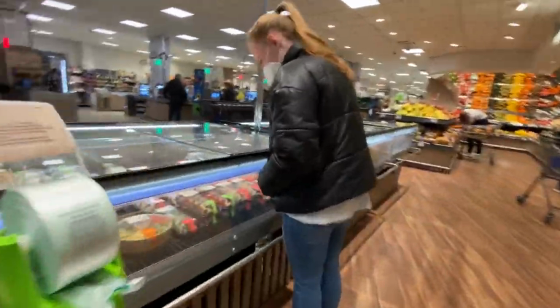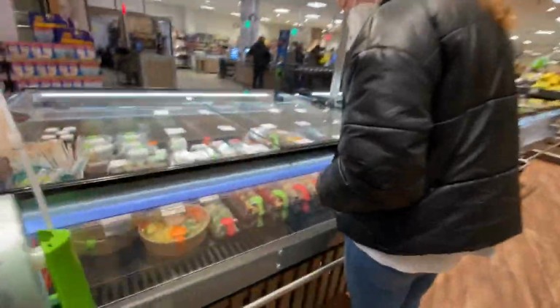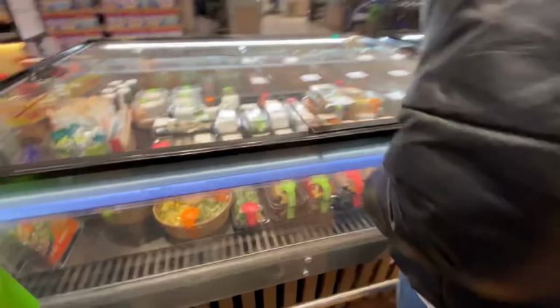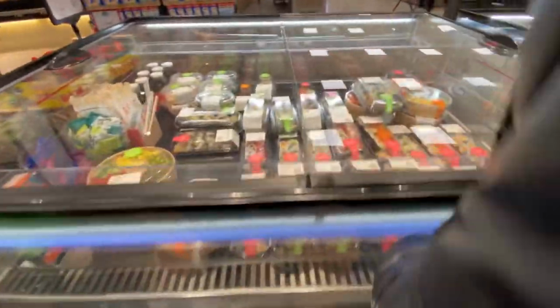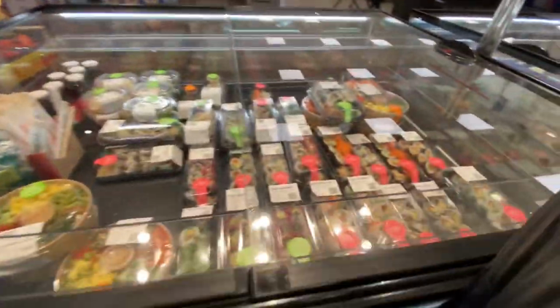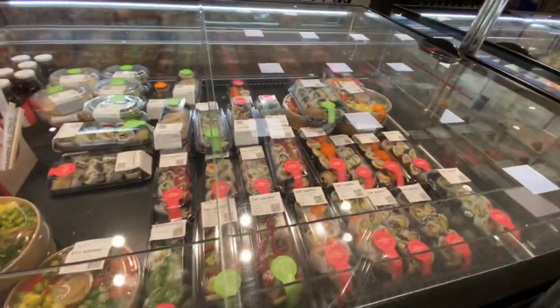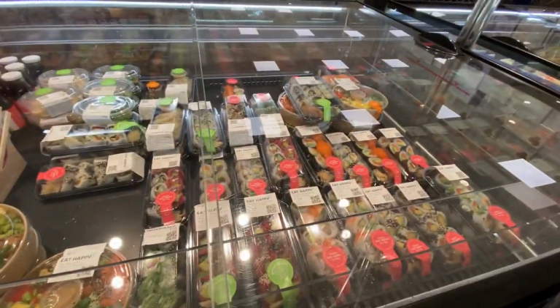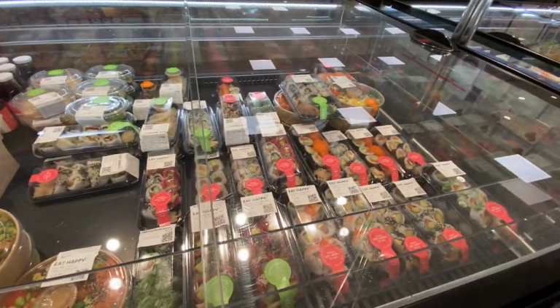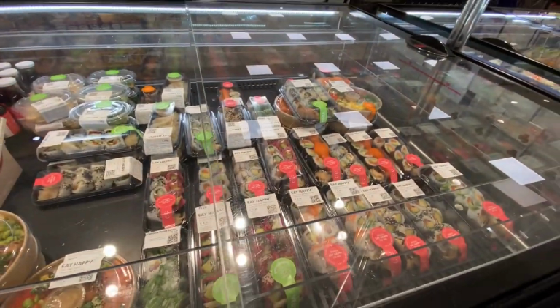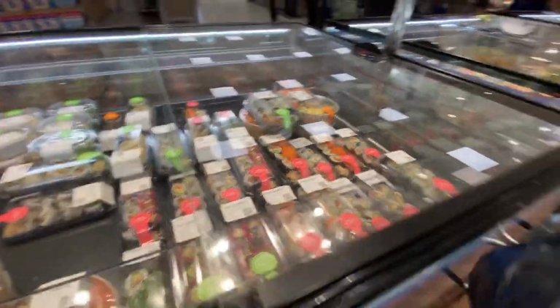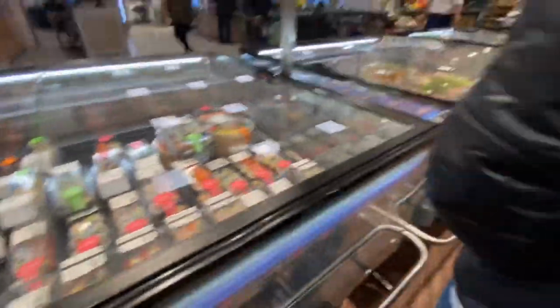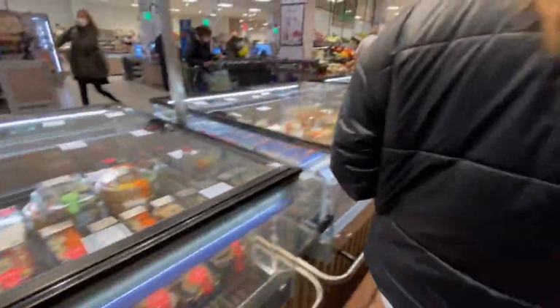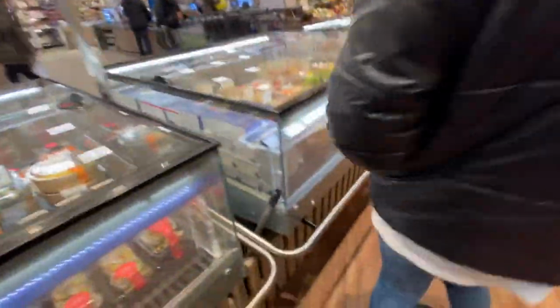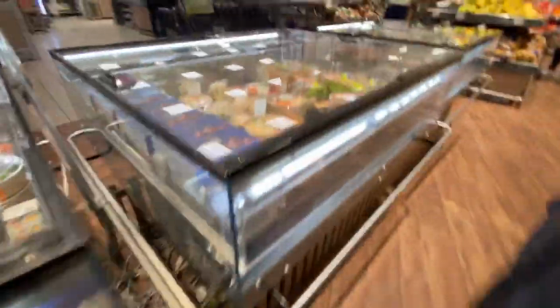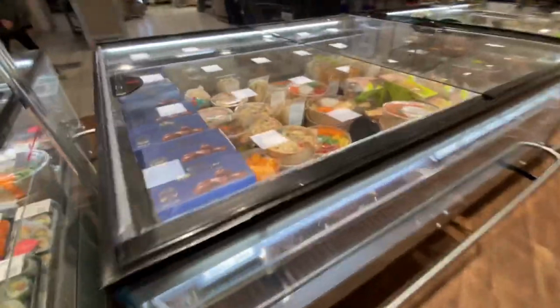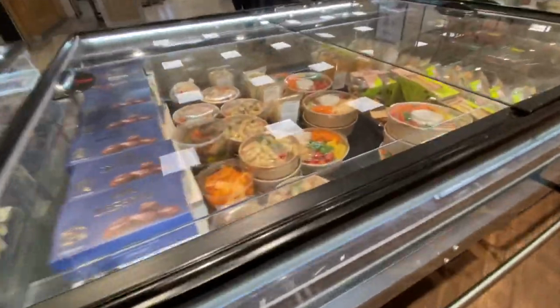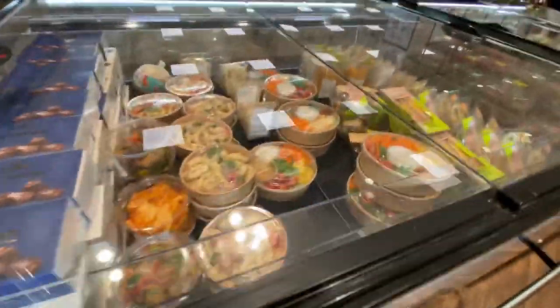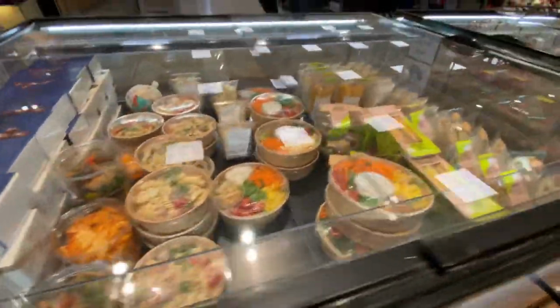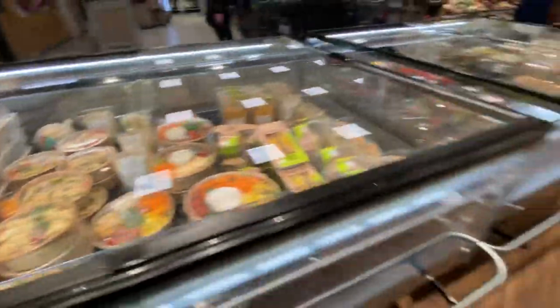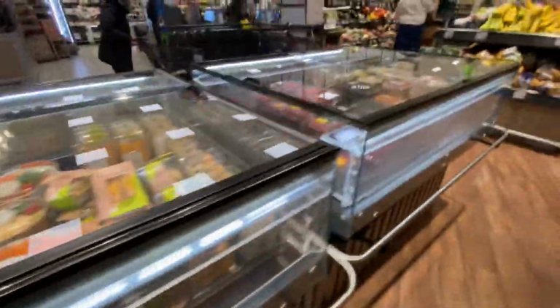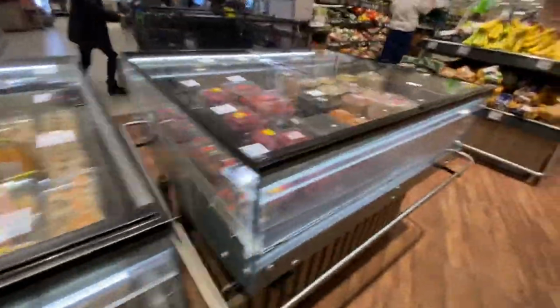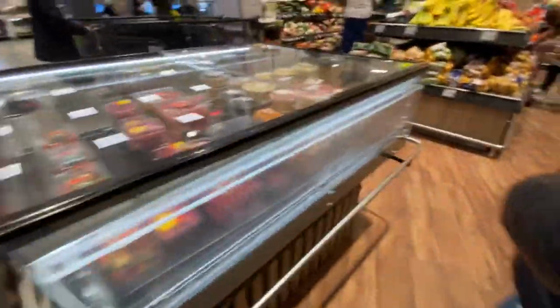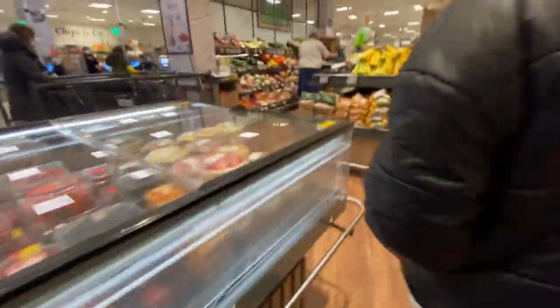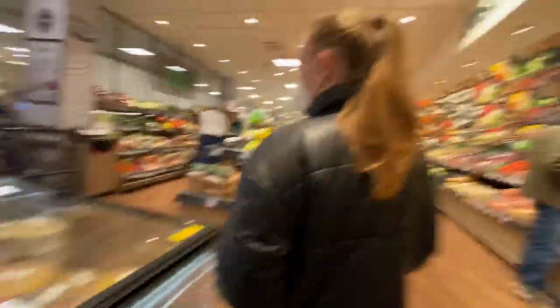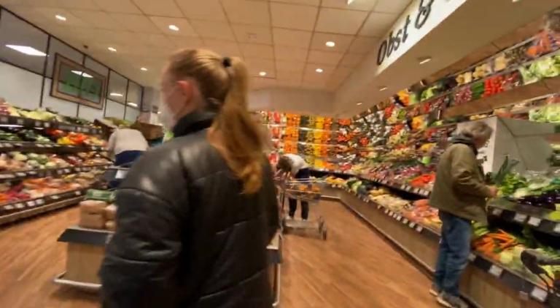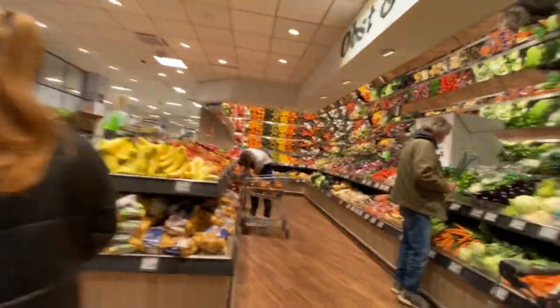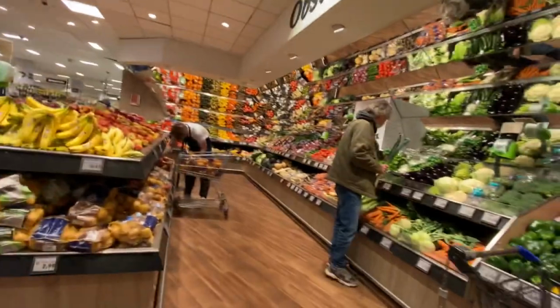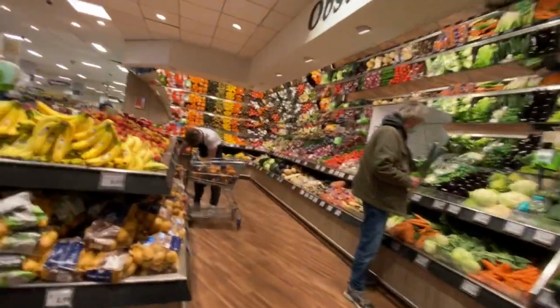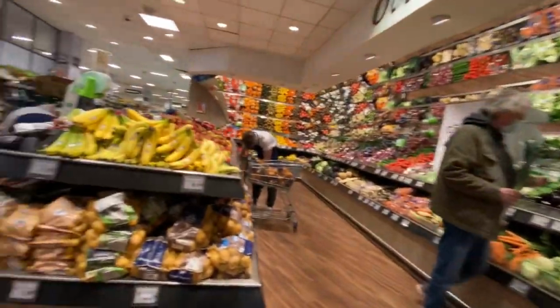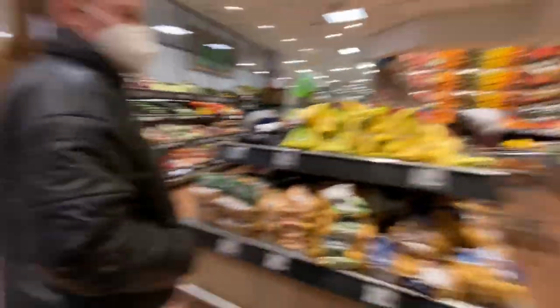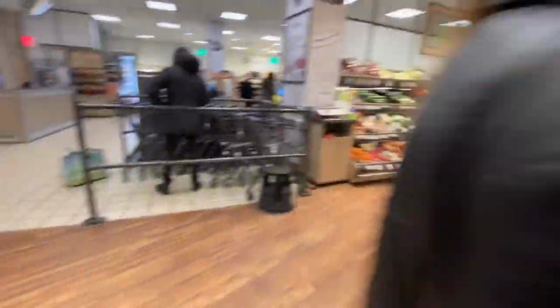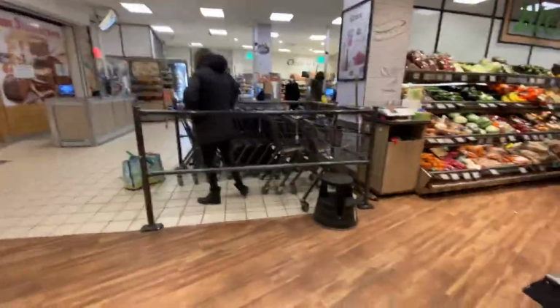Oh, sushi — seven euros! Seven euros for sushi. Some packed pasta. Berries, fruits — a lot of fruits.